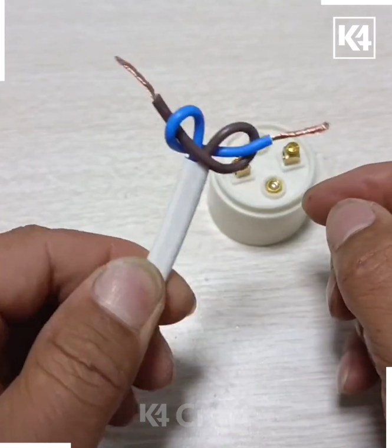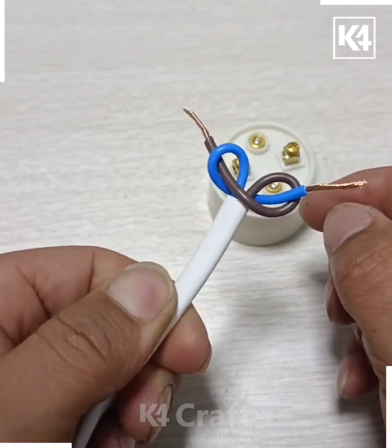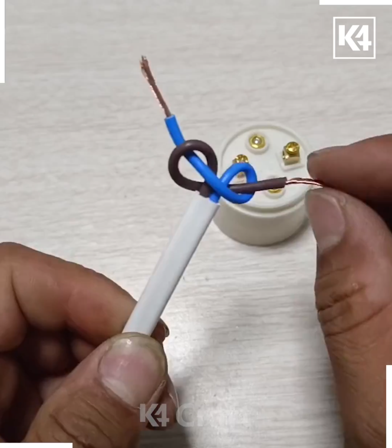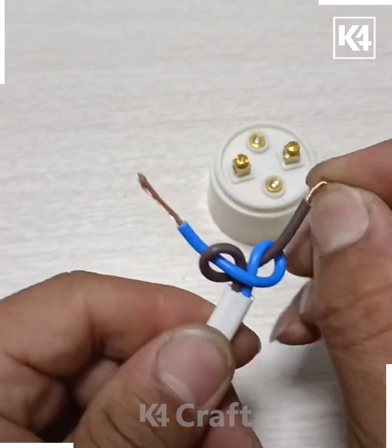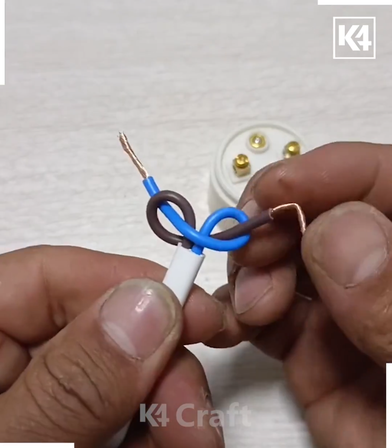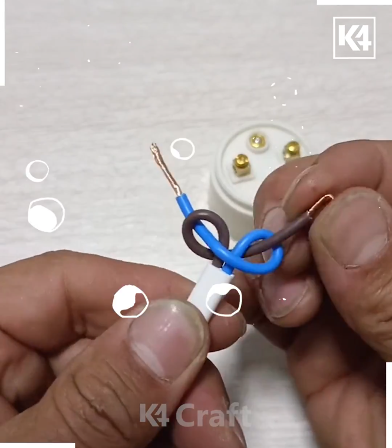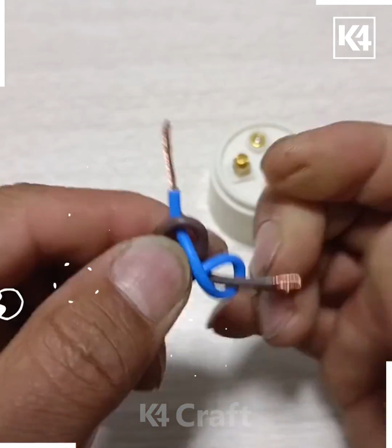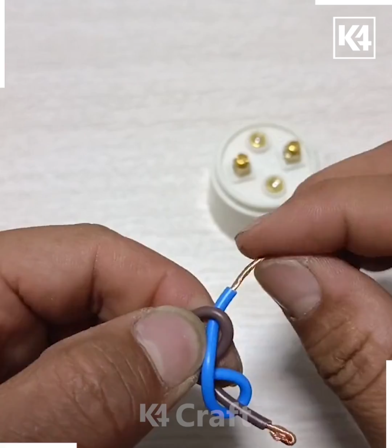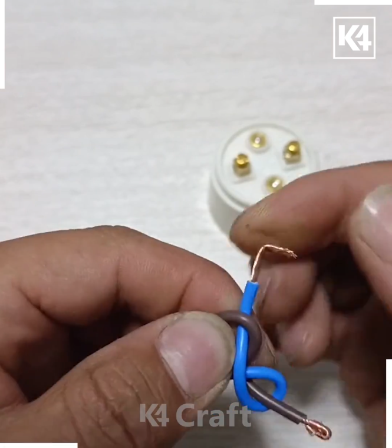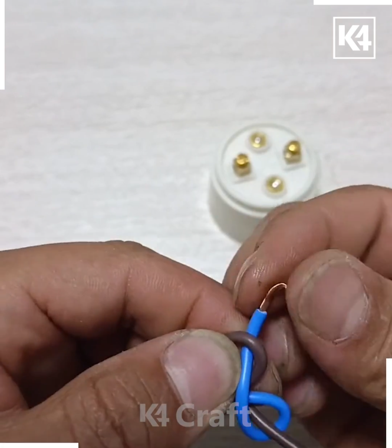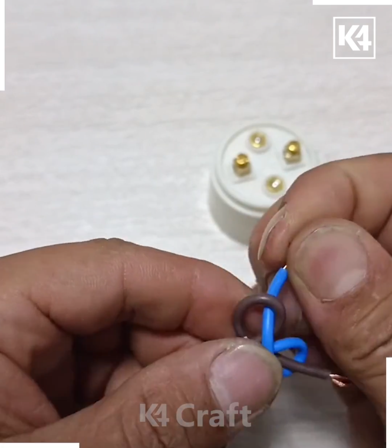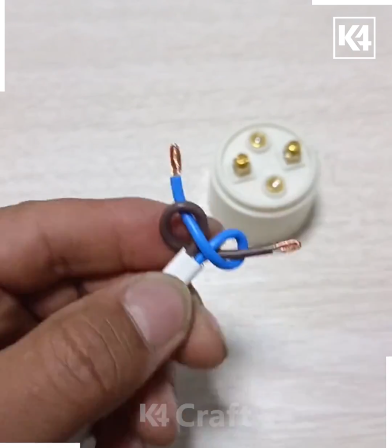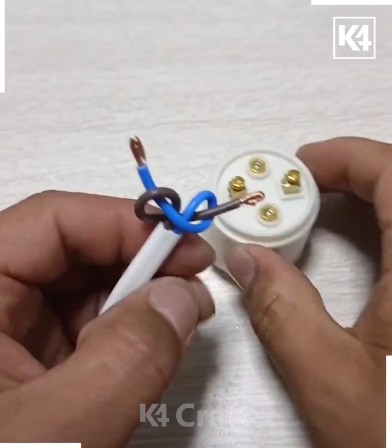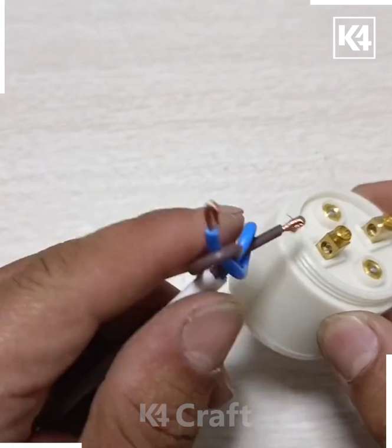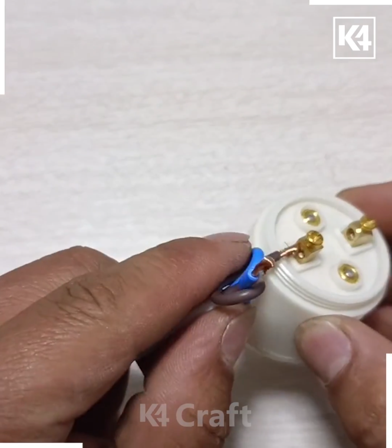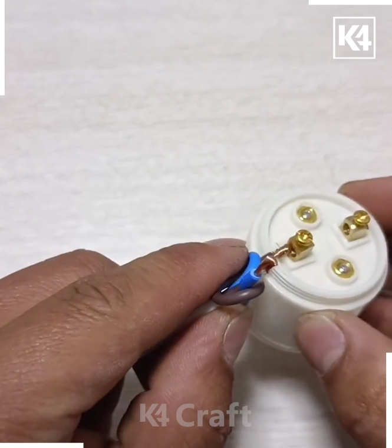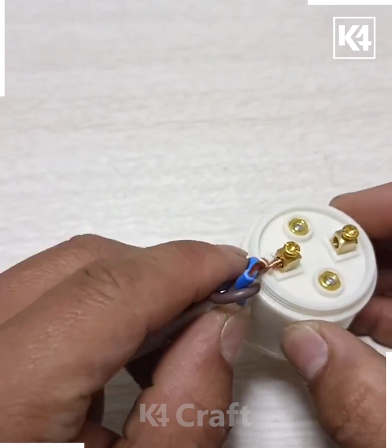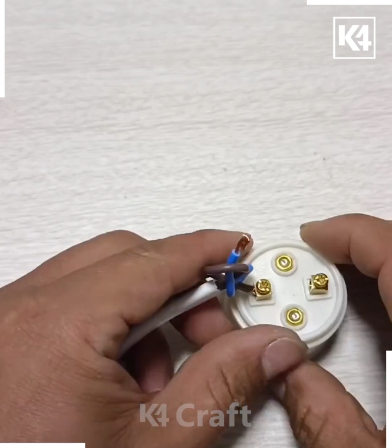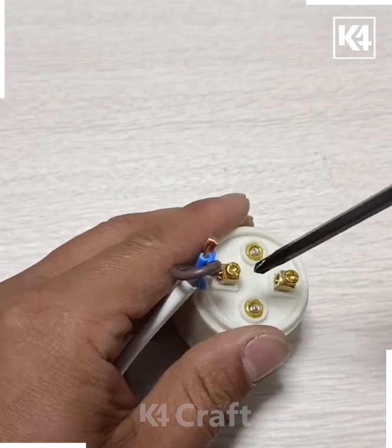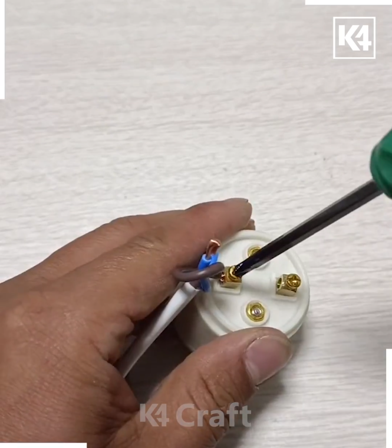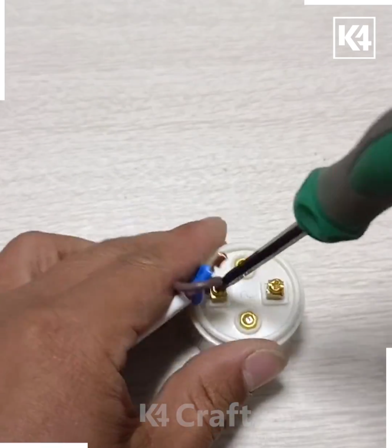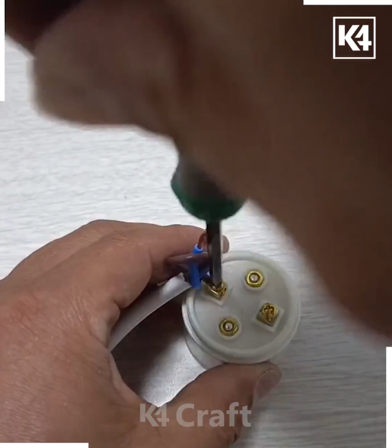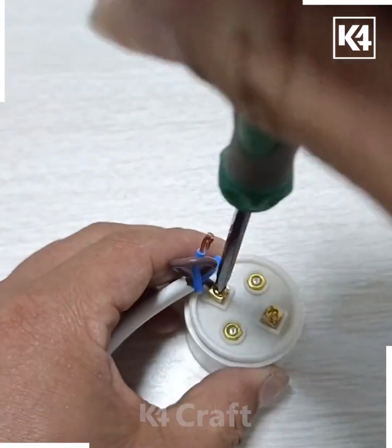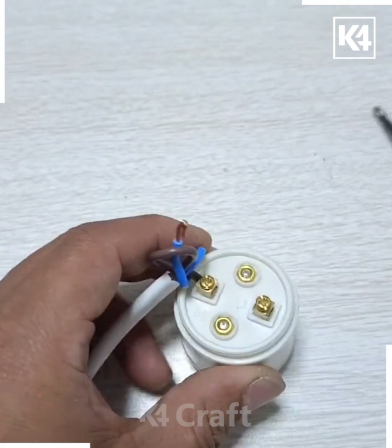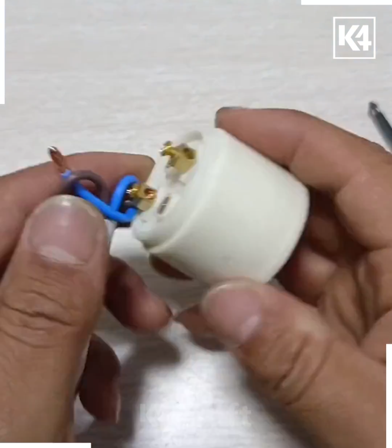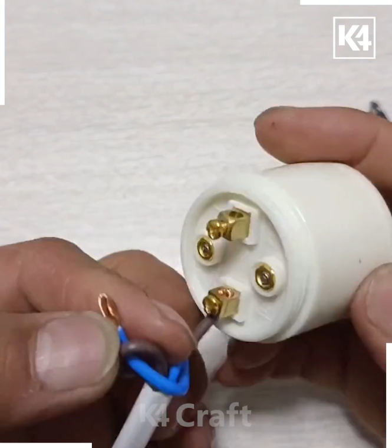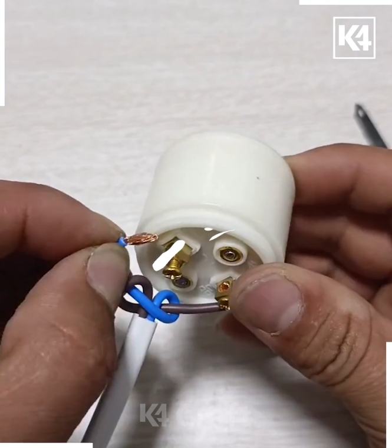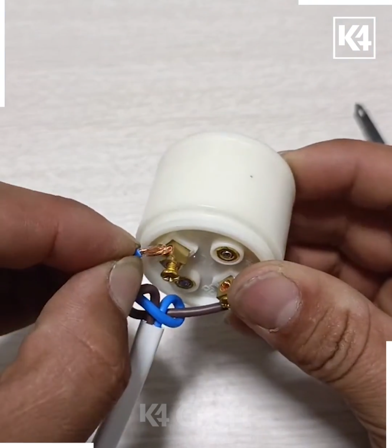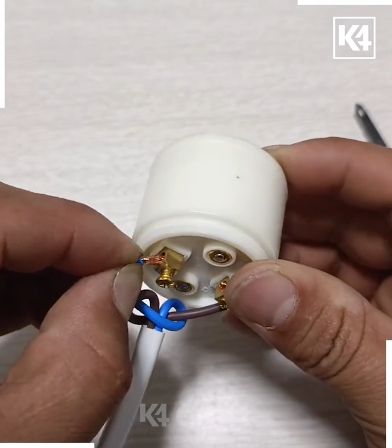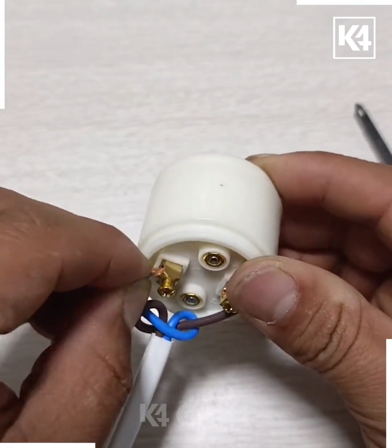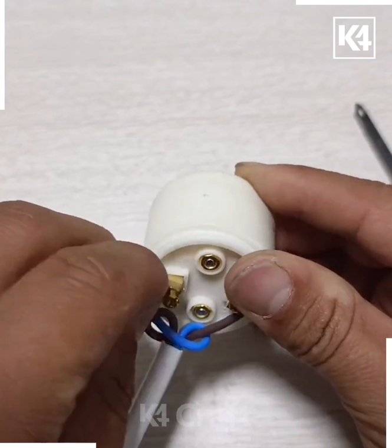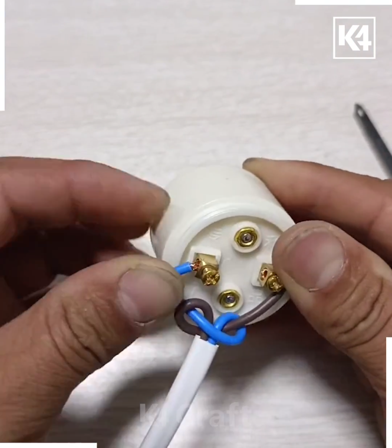Tie a knot so it will stick together and will not fall down. Now we're going to fold the copper wire and put it into the holder like we're doing here.